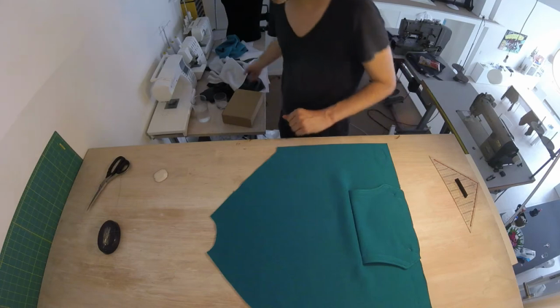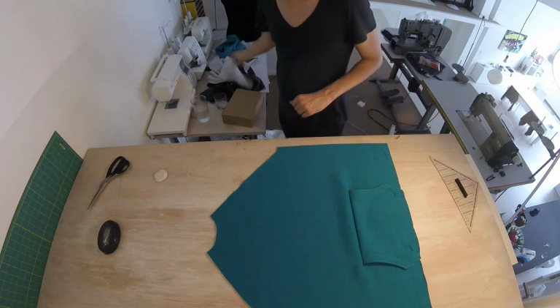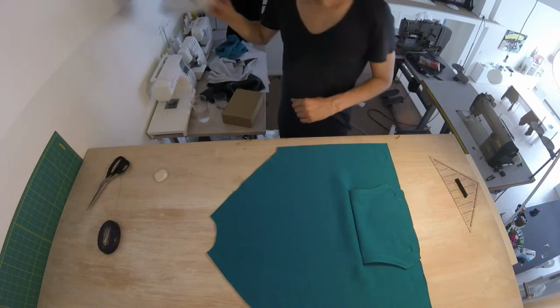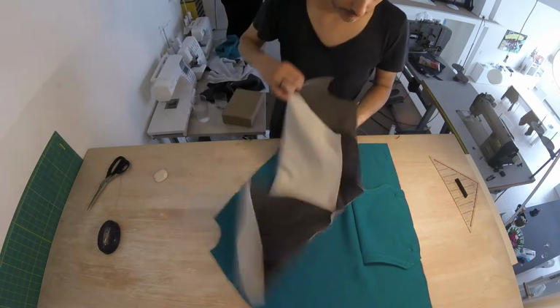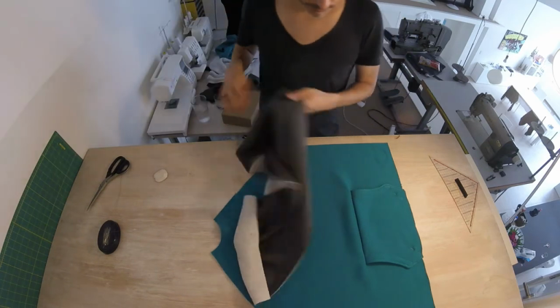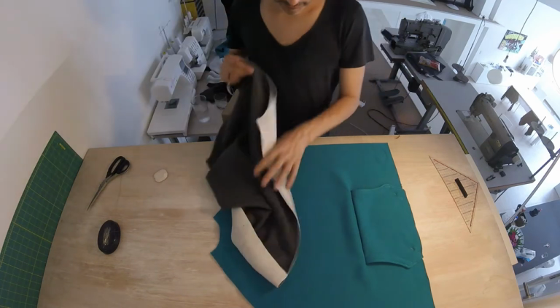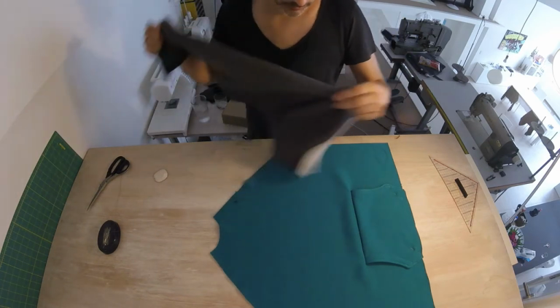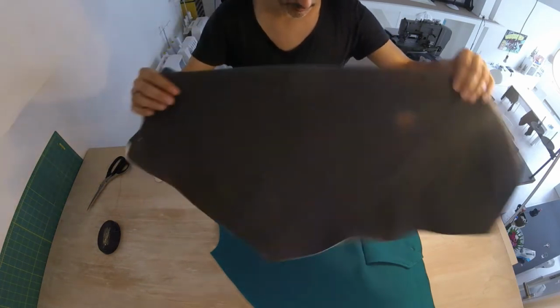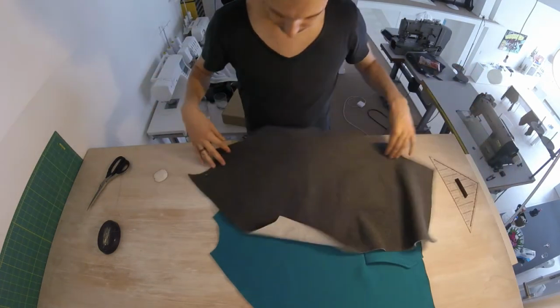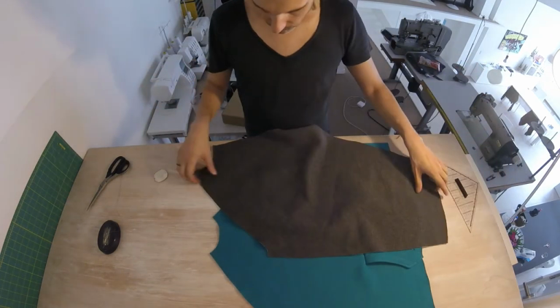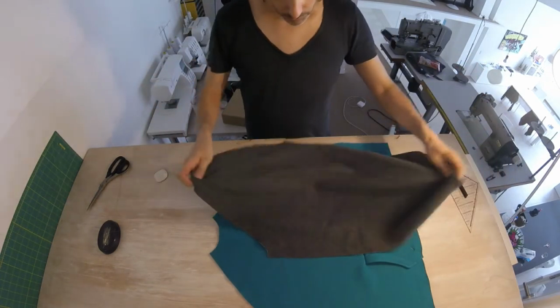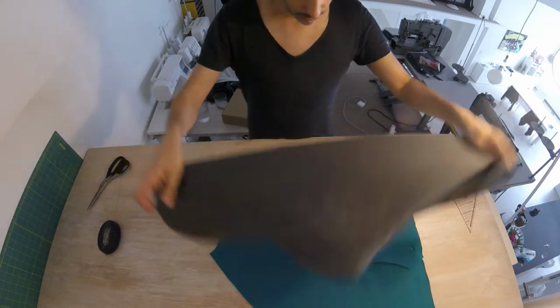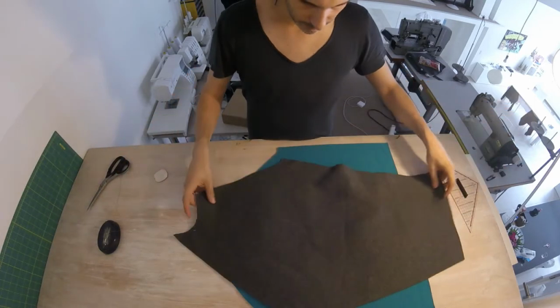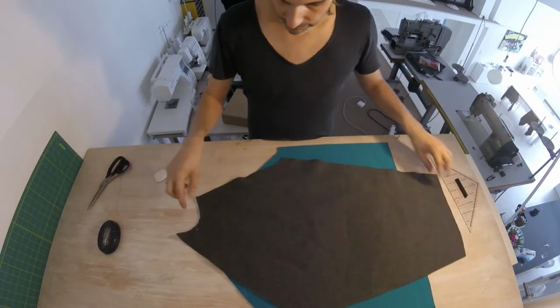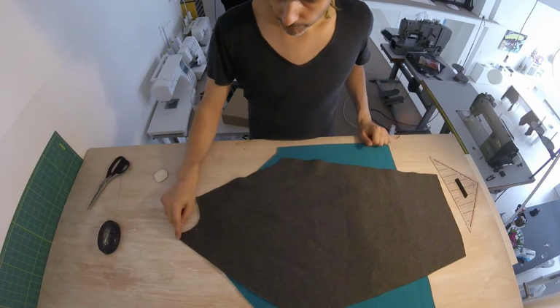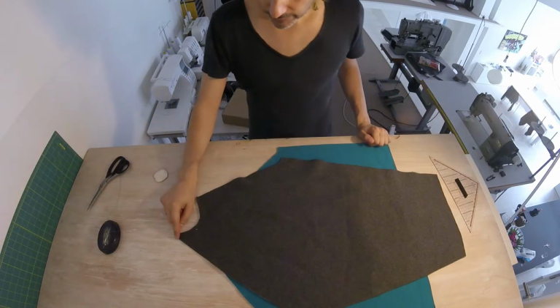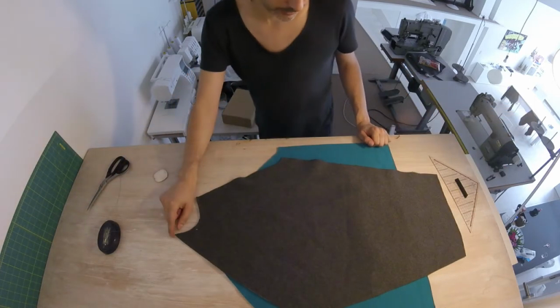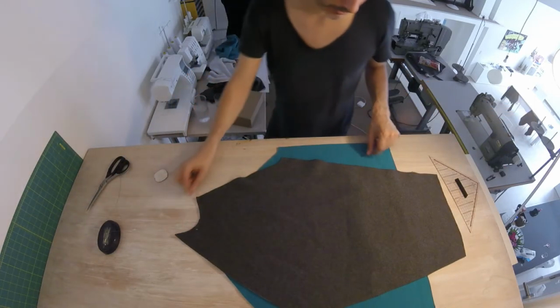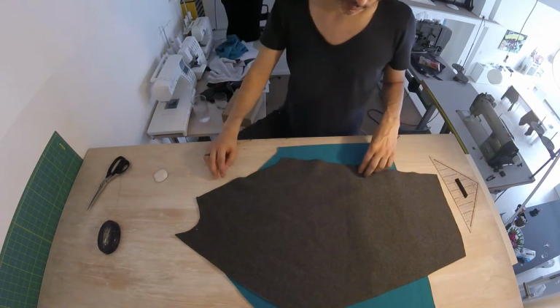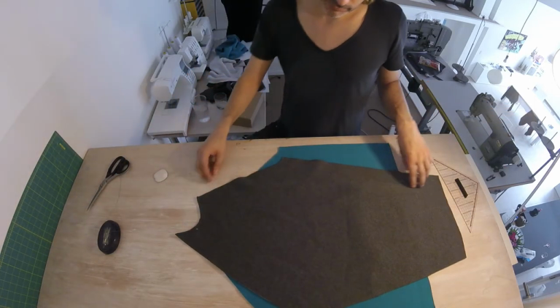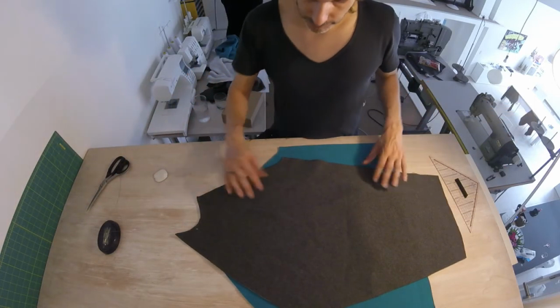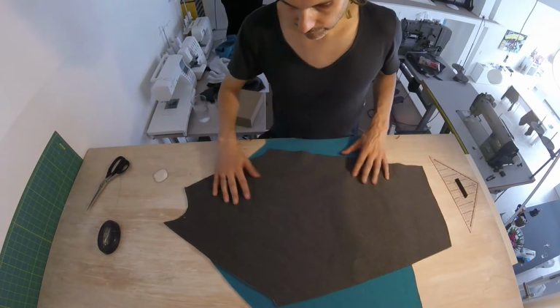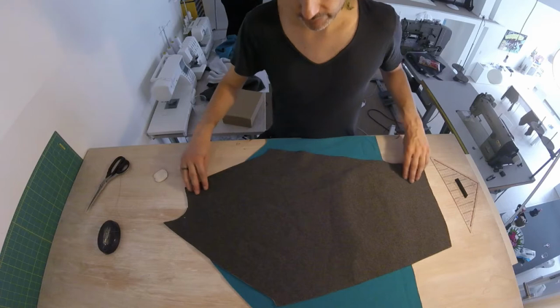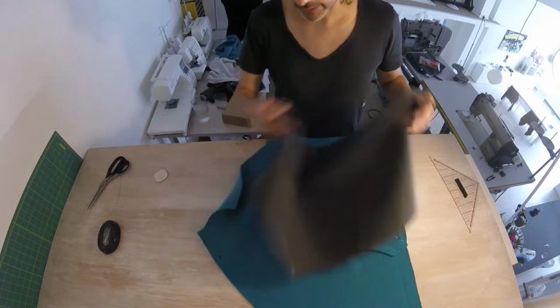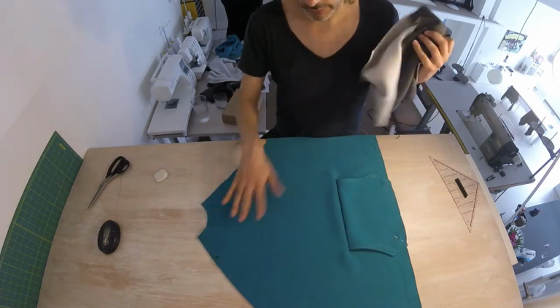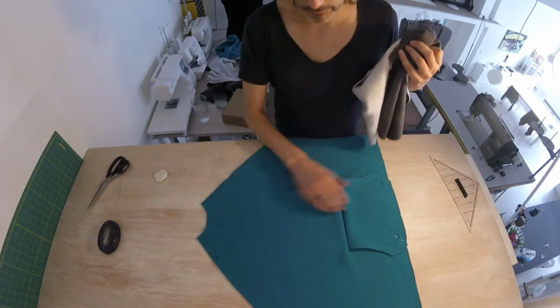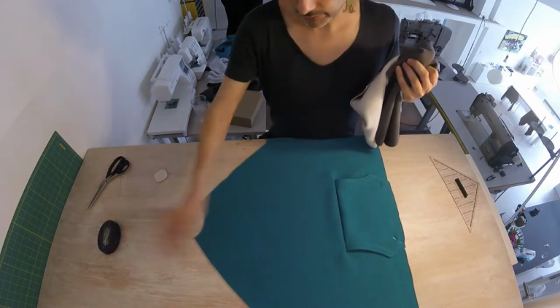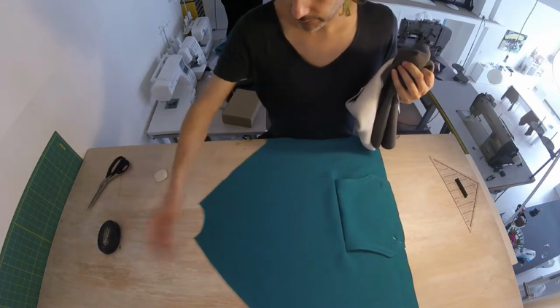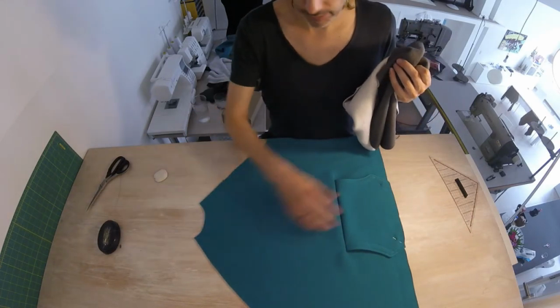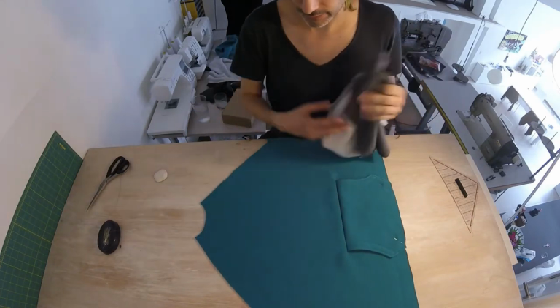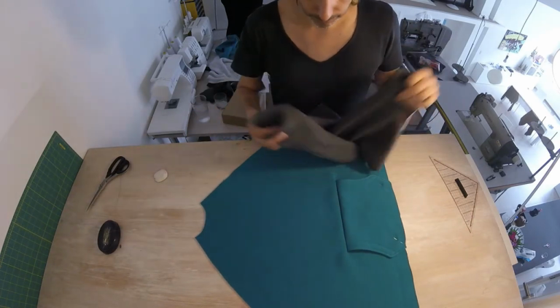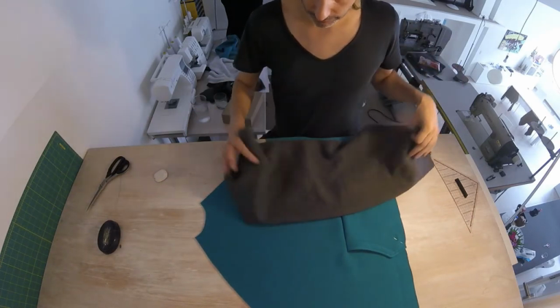Next we're going to attach our sleeves. This is our sleeve — the pointy side is the back. We're going to attach the sleeve to the front, good sides together. This is the good side of our front, easy enough to recognize — it's got the bag on it.